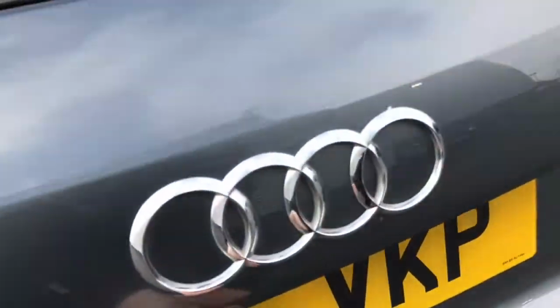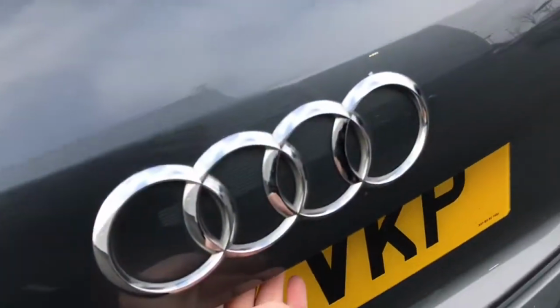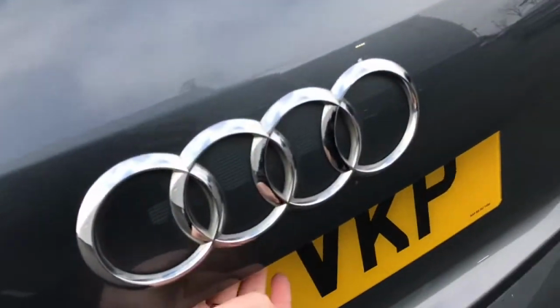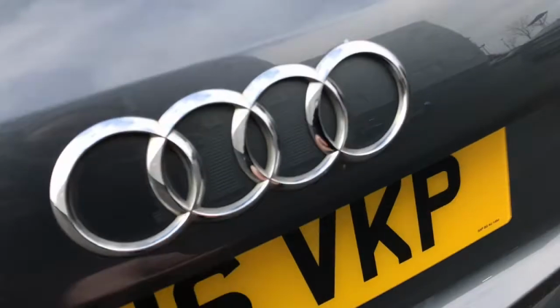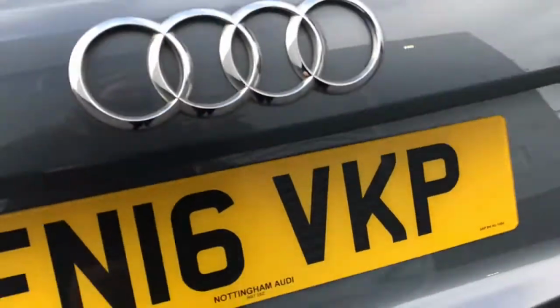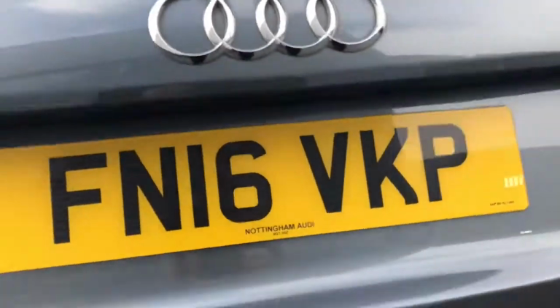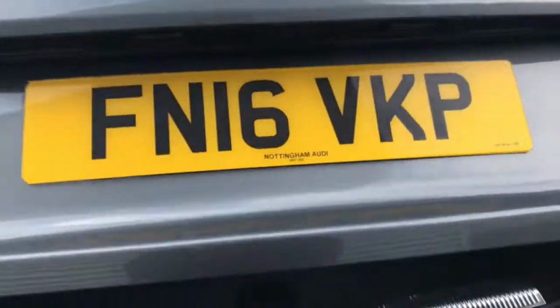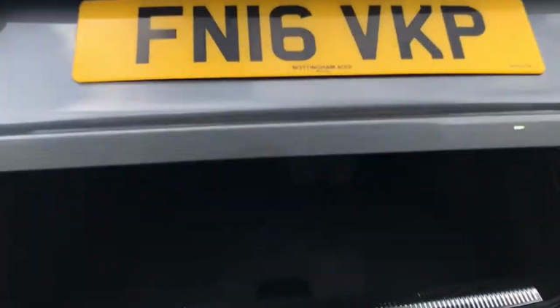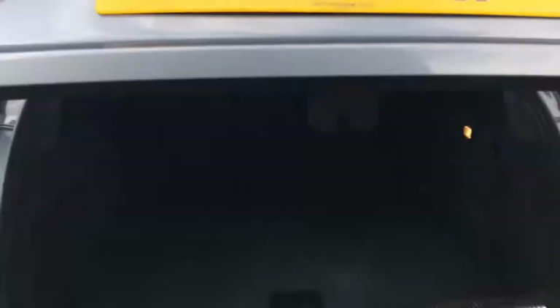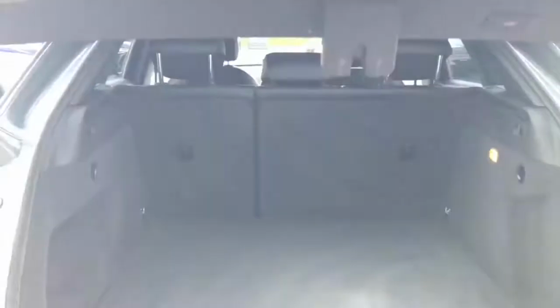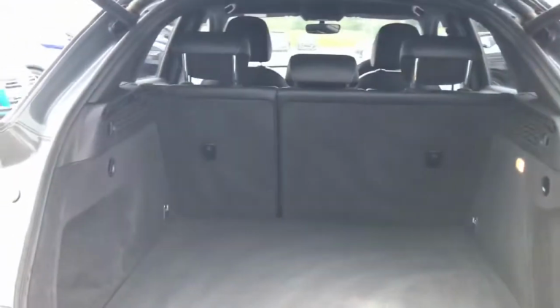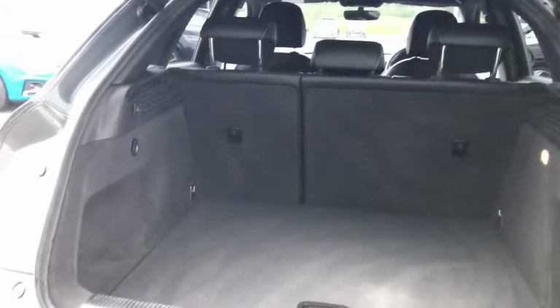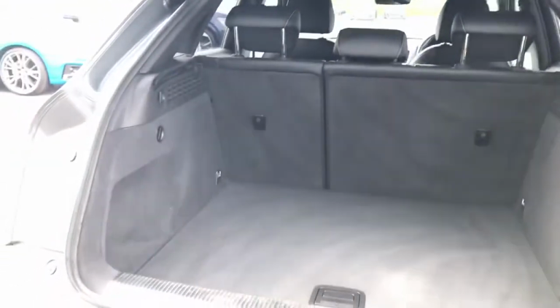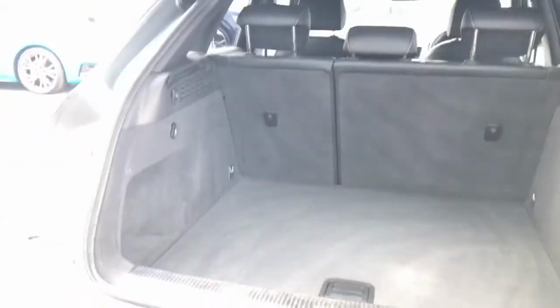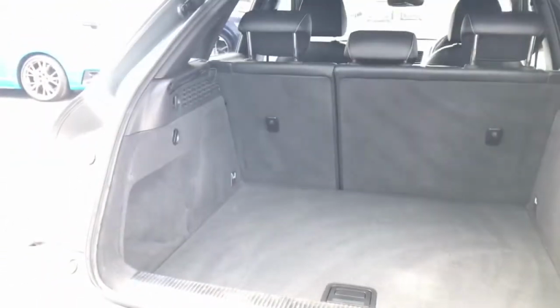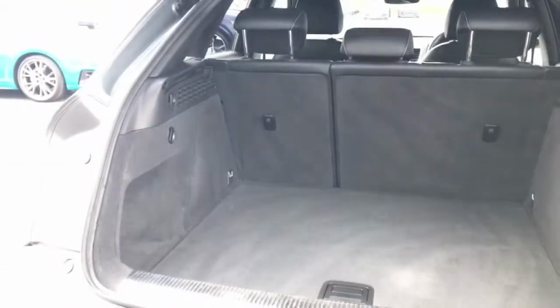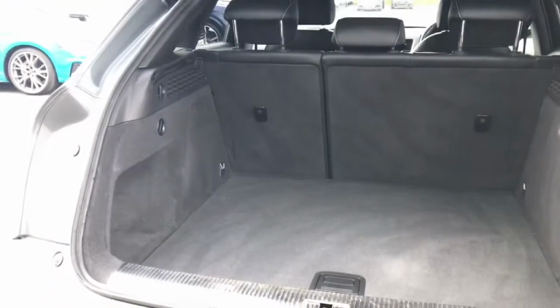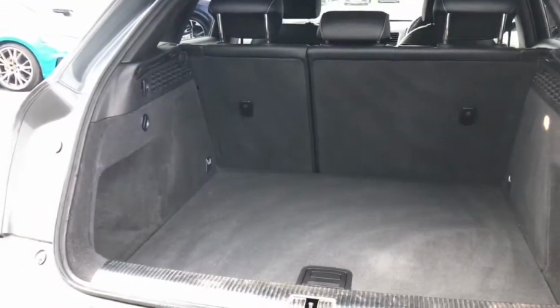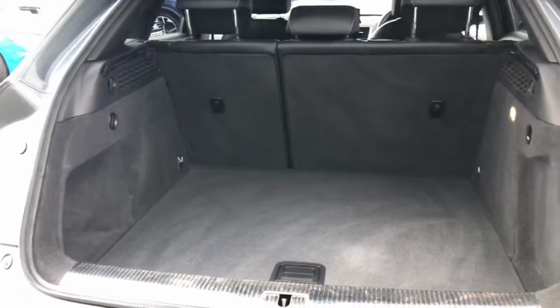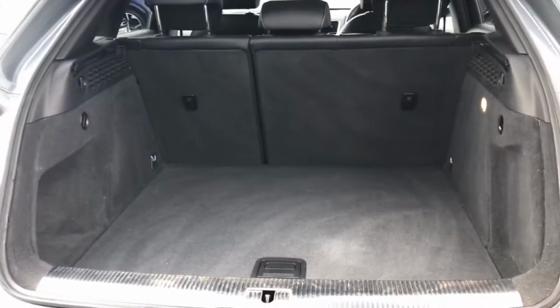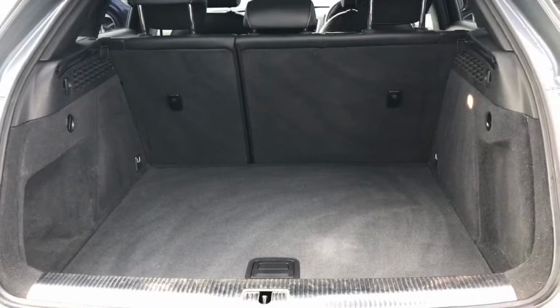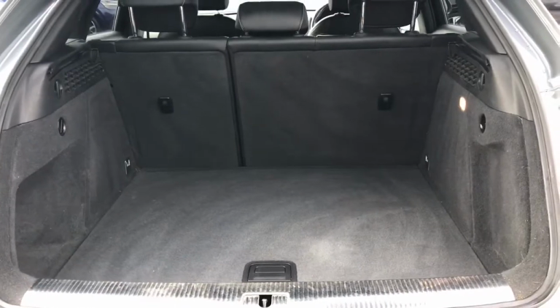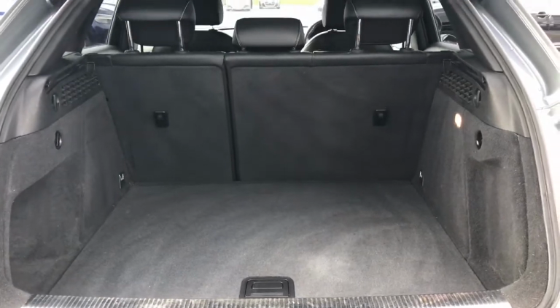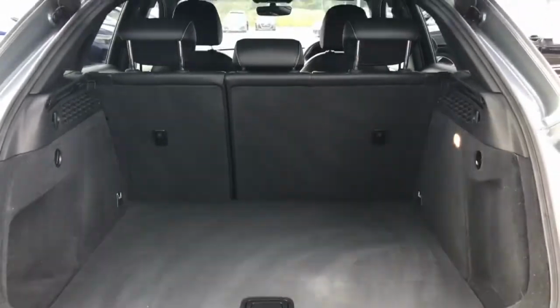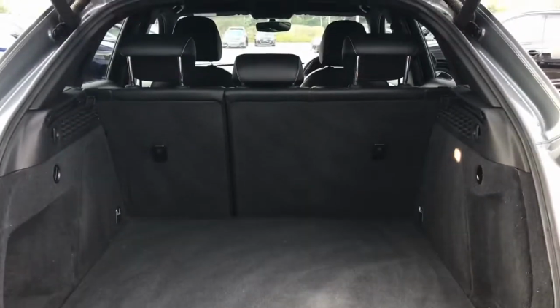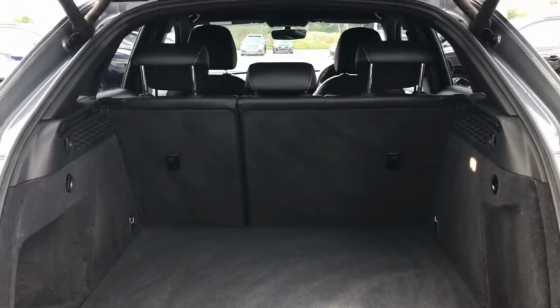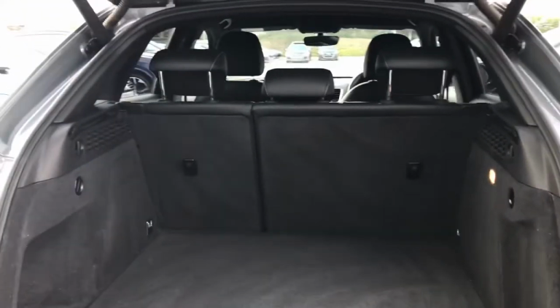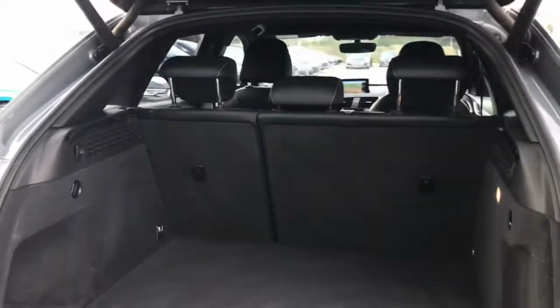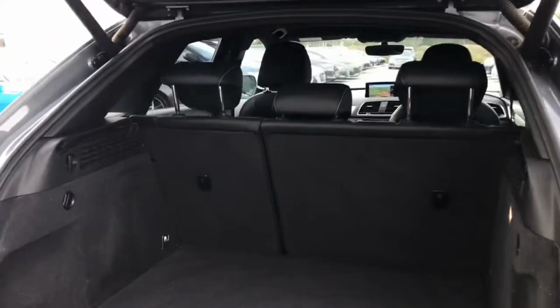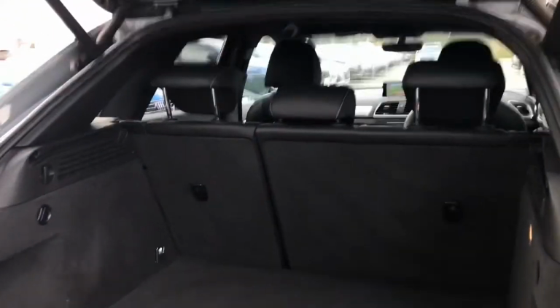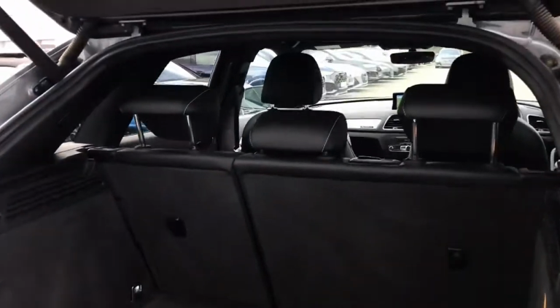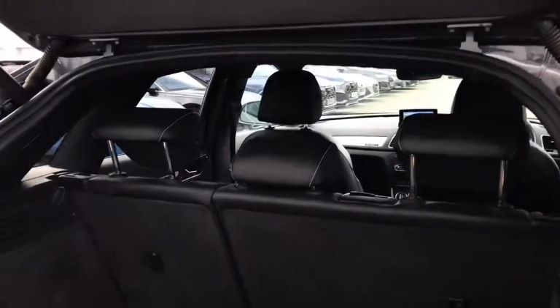The power operated tailgate. The Audi Q3 features a fantastic amount of boot space, excellent for everyday and family life.